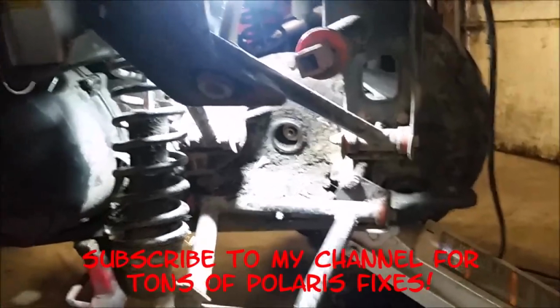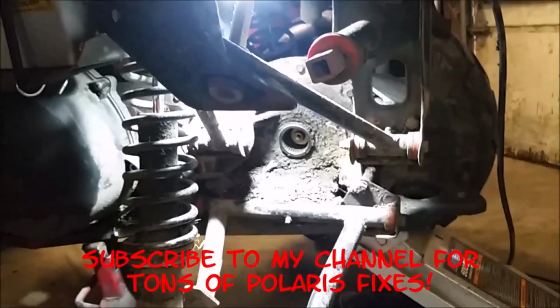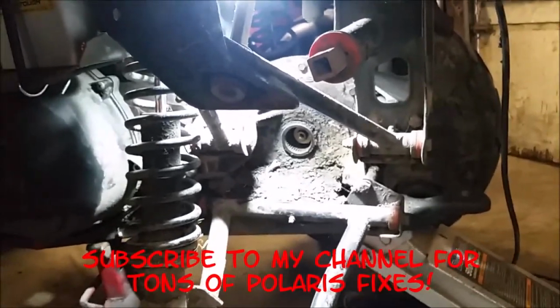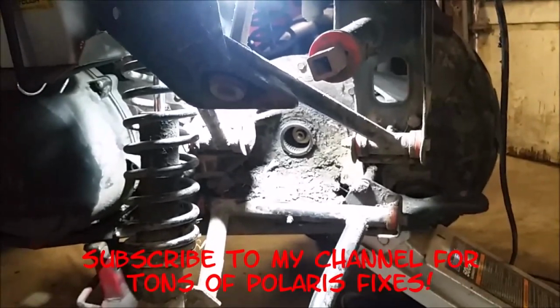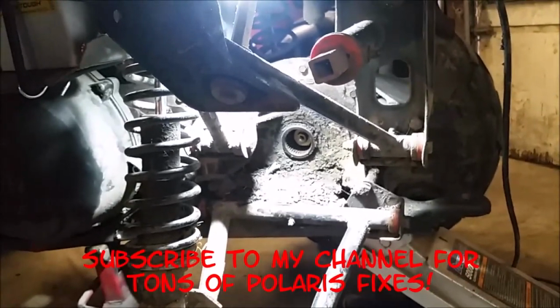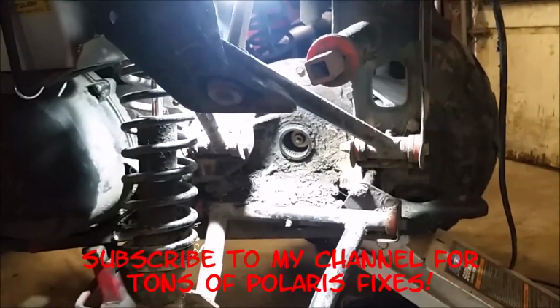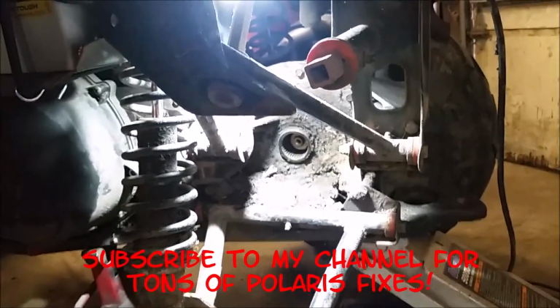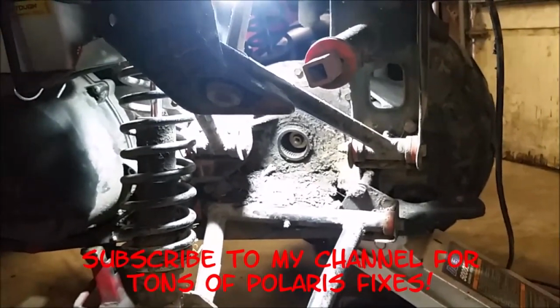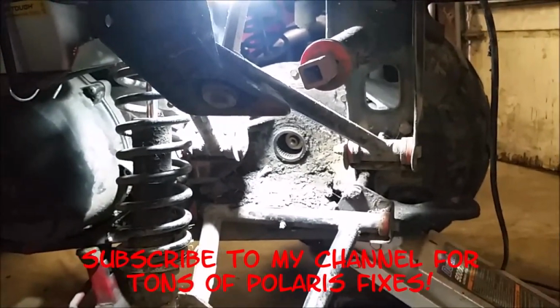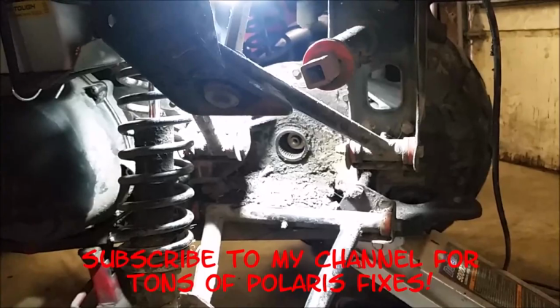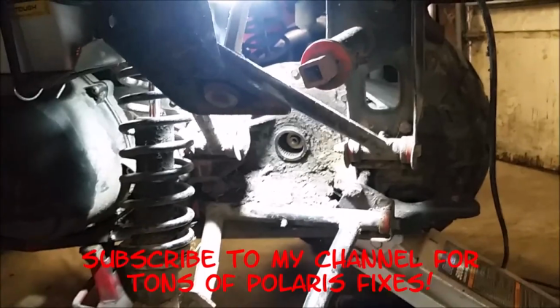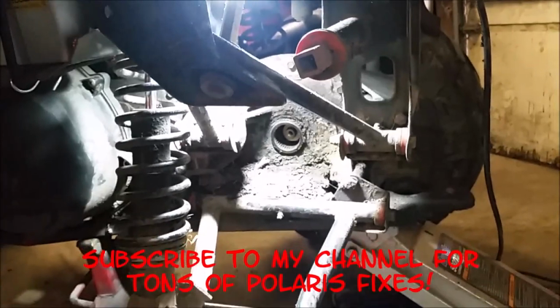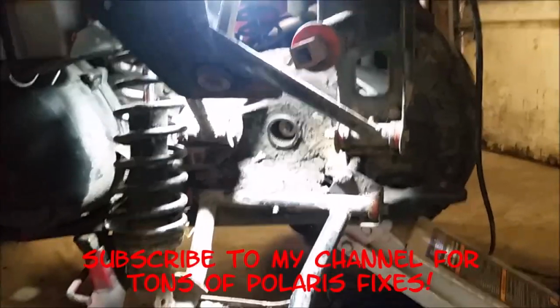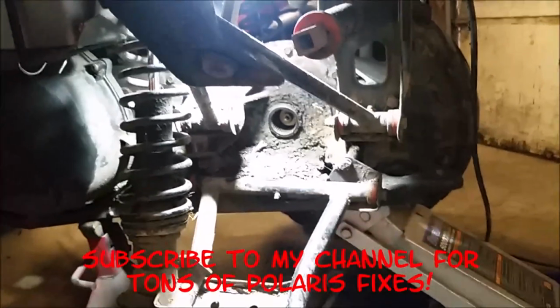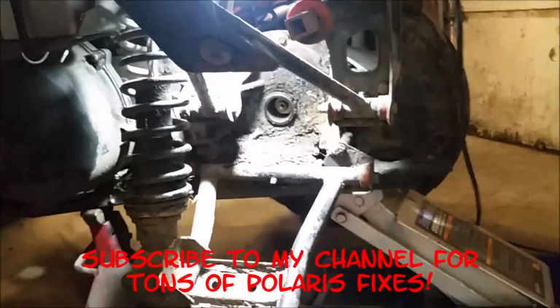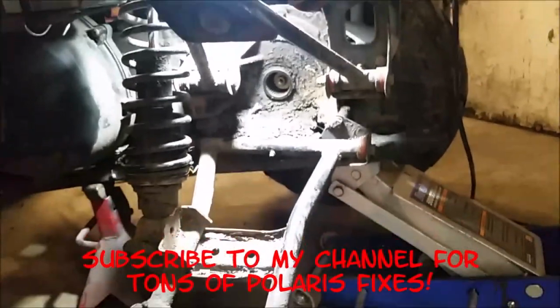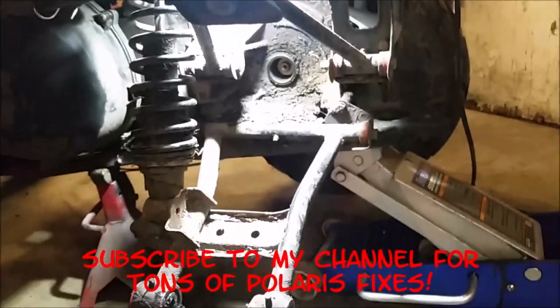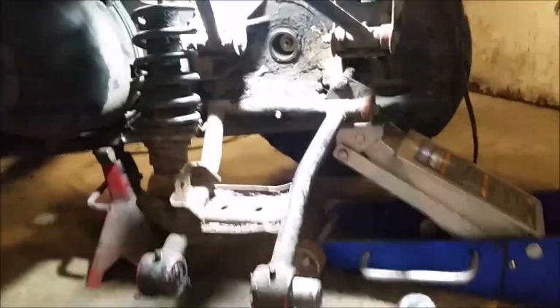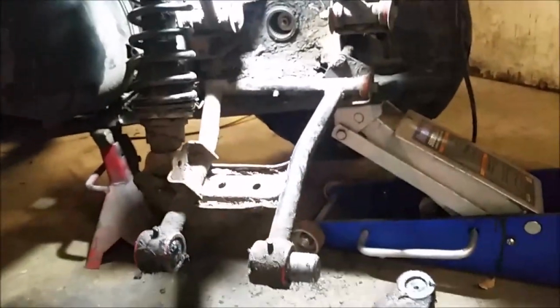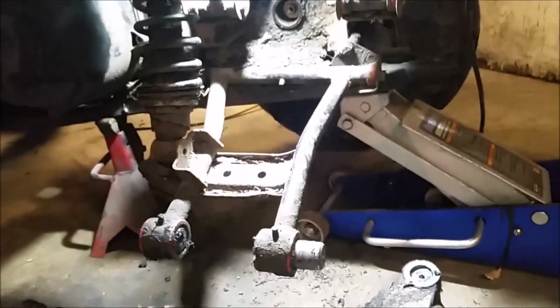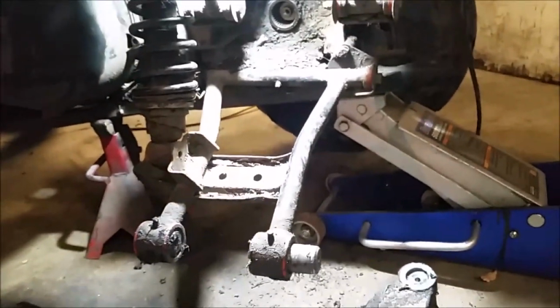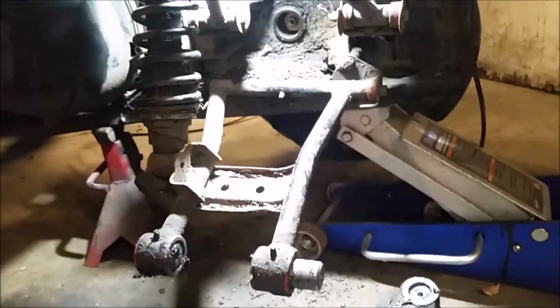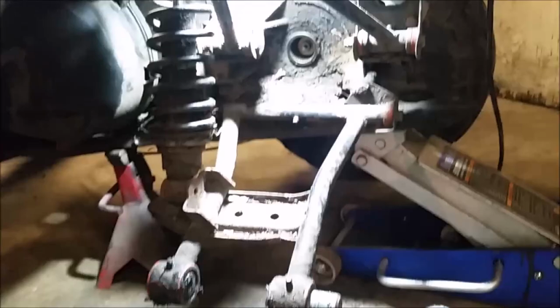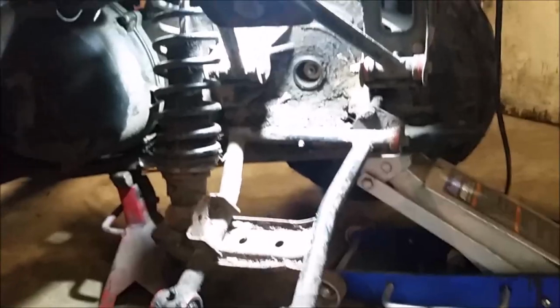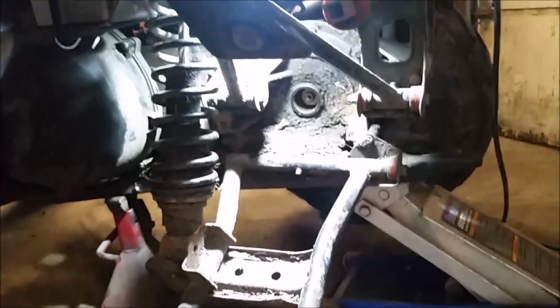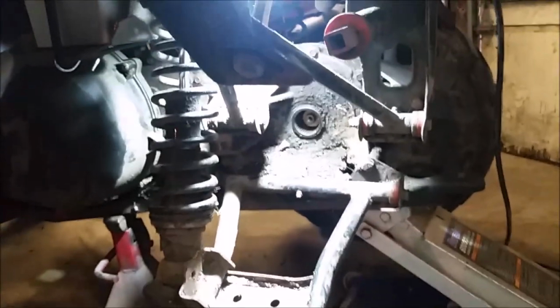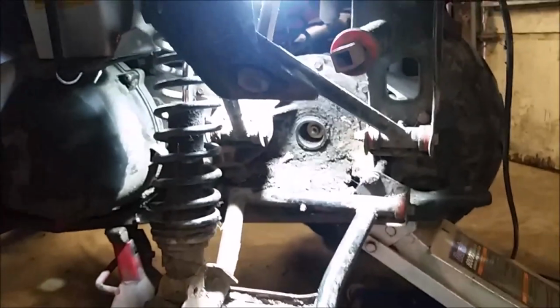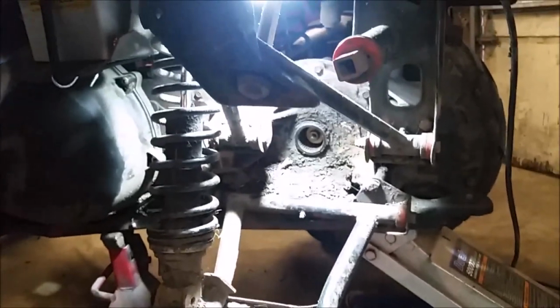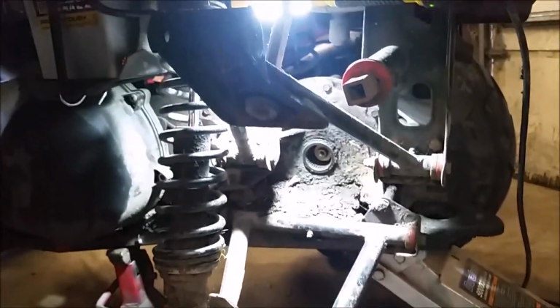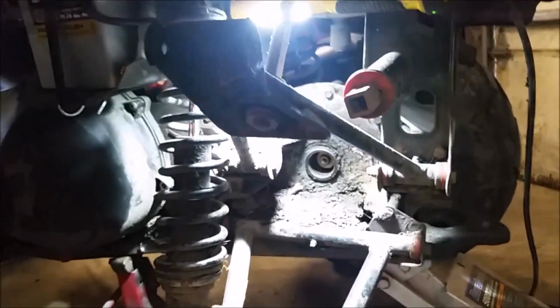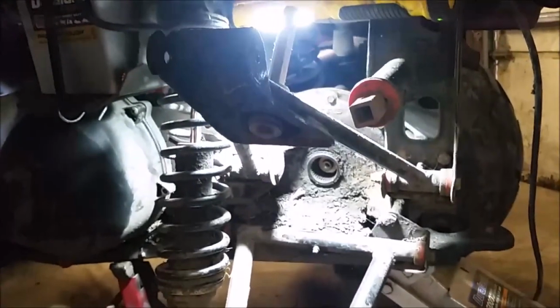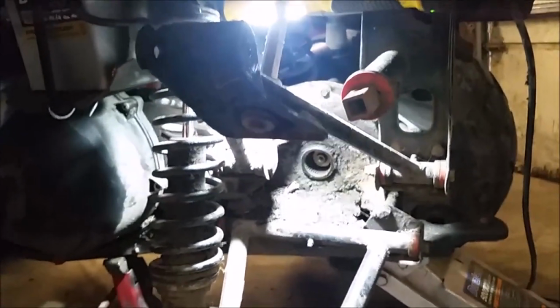Please subscribe to my videos — I've got about 50 Polaris fixes on here. Like I said, there's not much to it: just do the reverse of what I did, put everything back together, and you should be good to go. Thanks for watching.